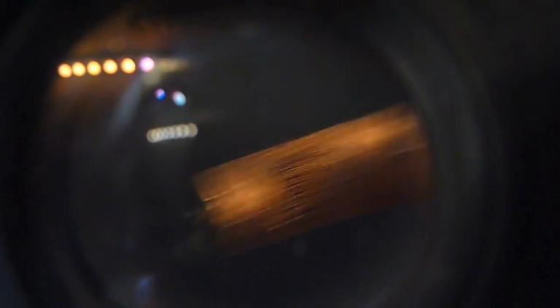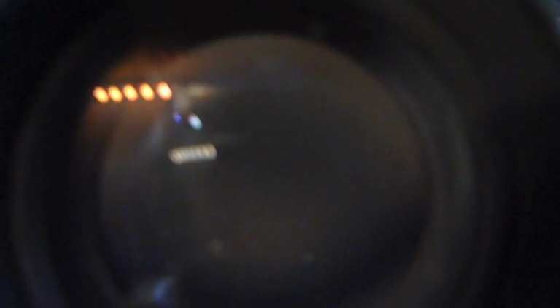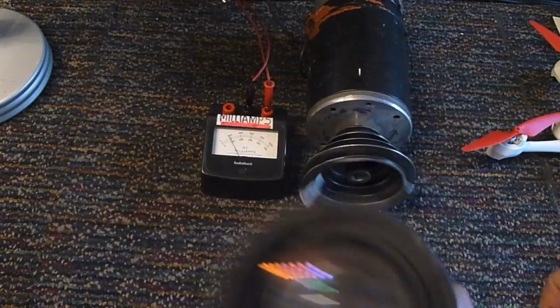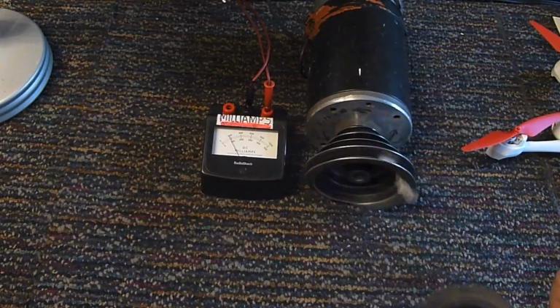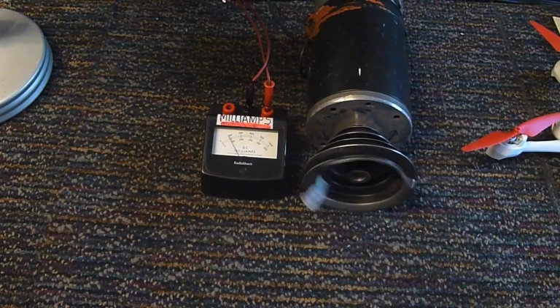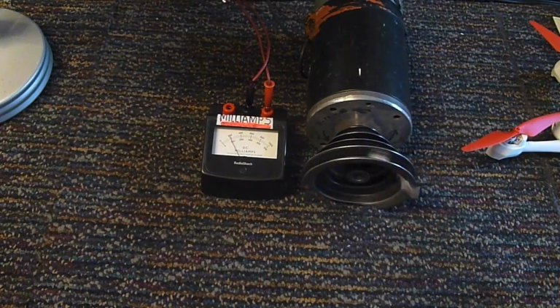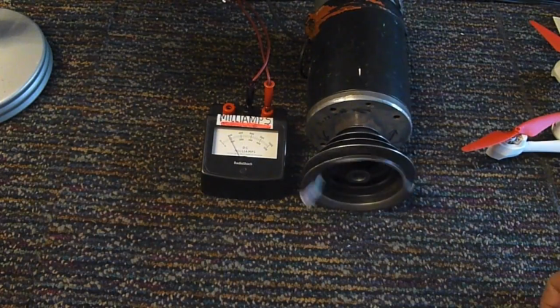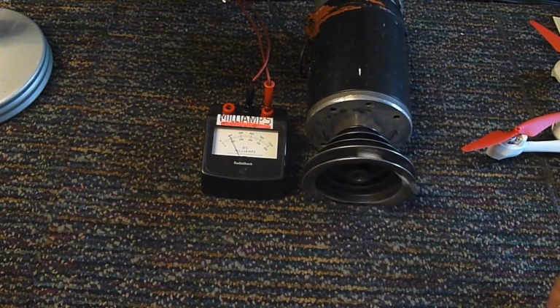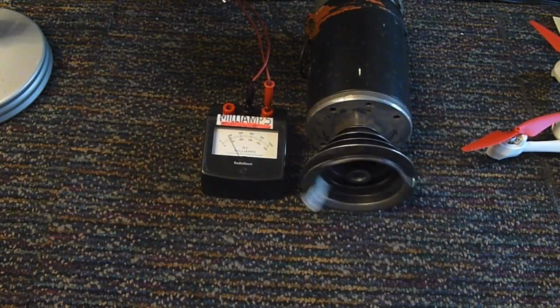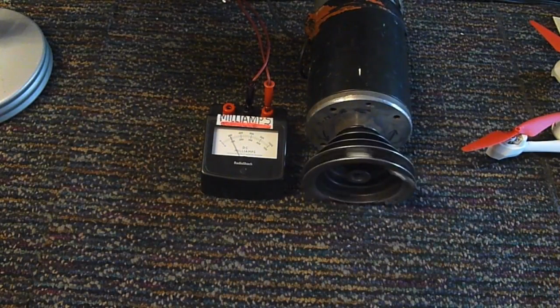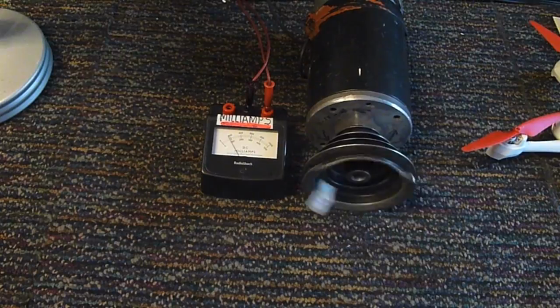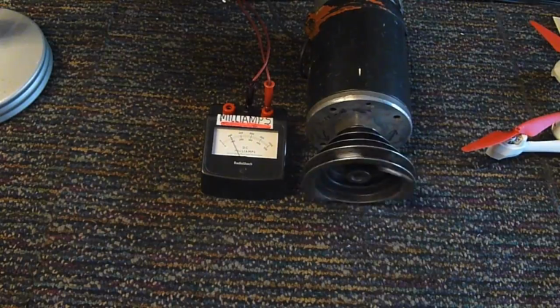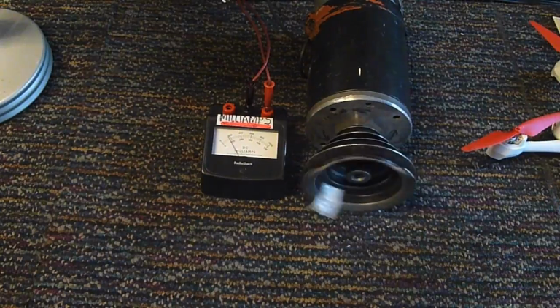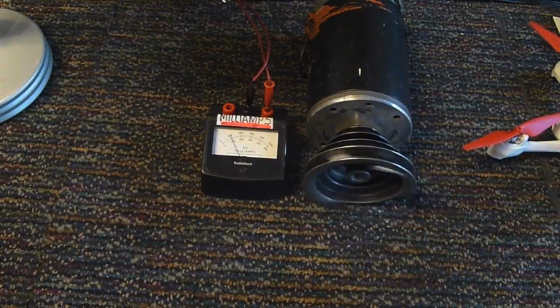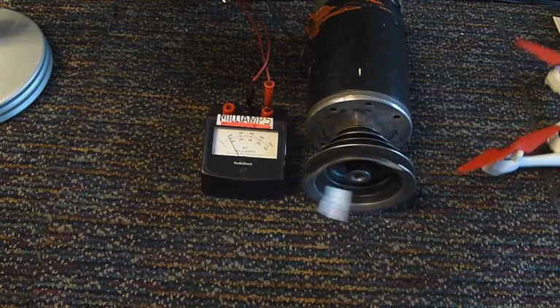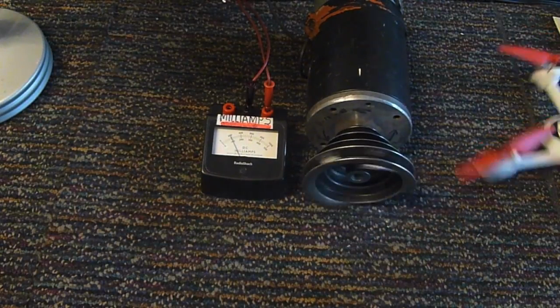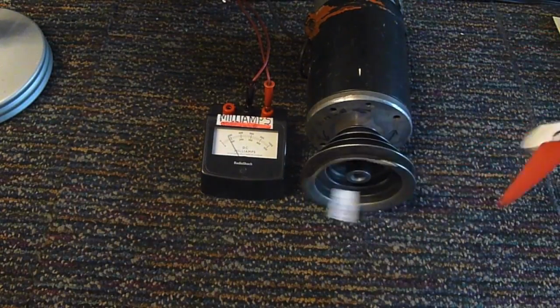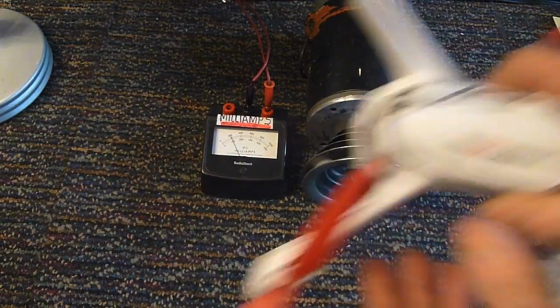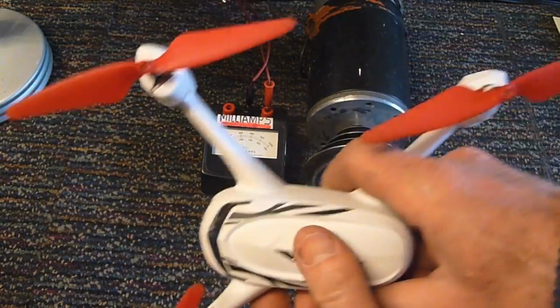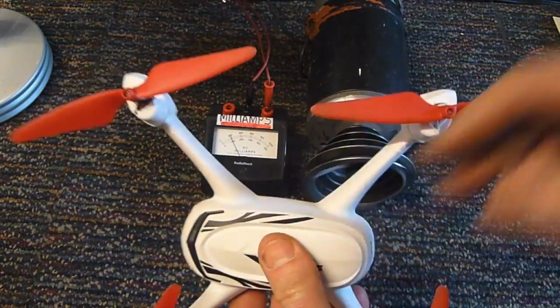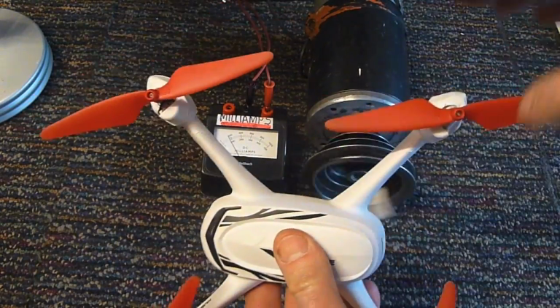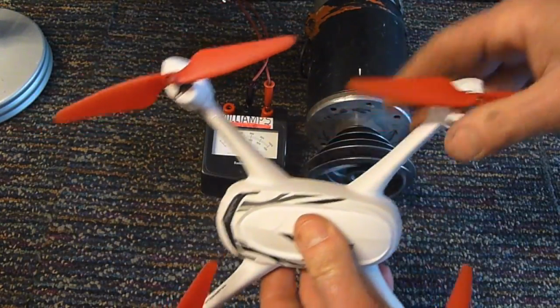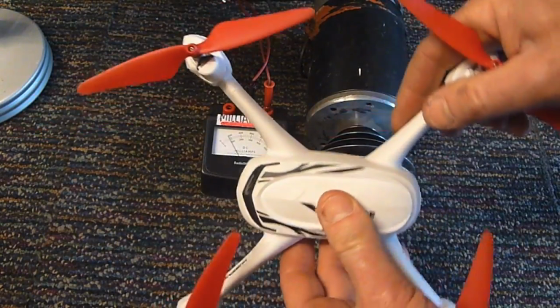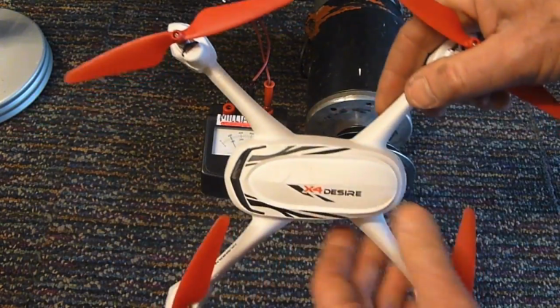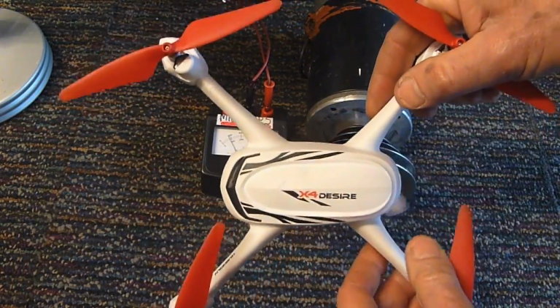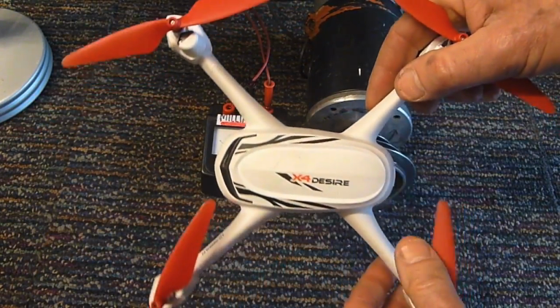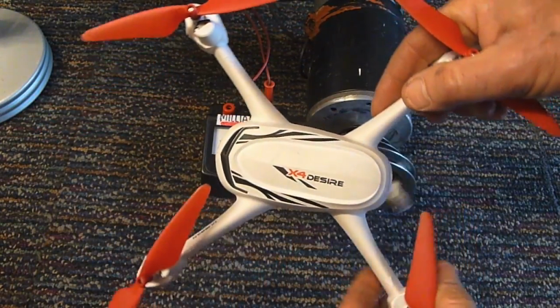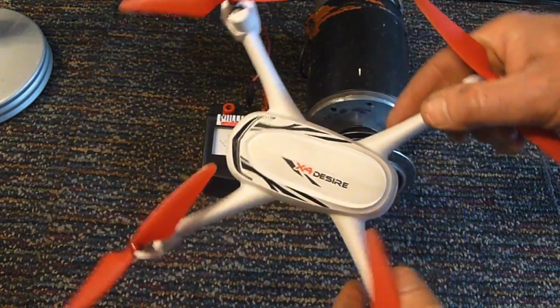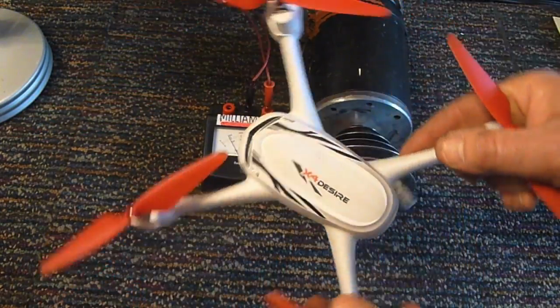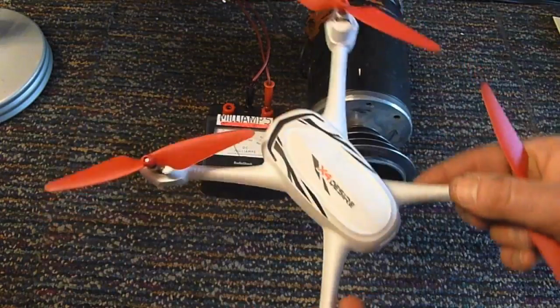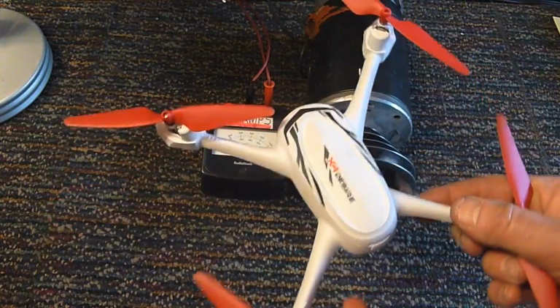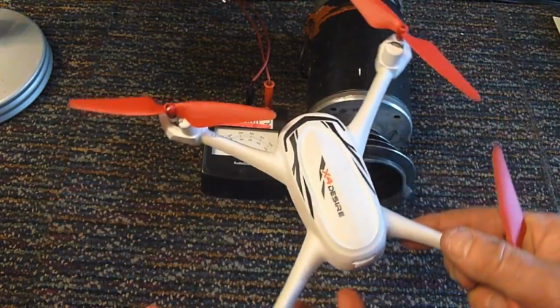So there you have it. I just thought I'd make a quick video on that because I know these drones are becoming quite popular. I hope to get one myself one of these days — they look like an awful lot of fun.